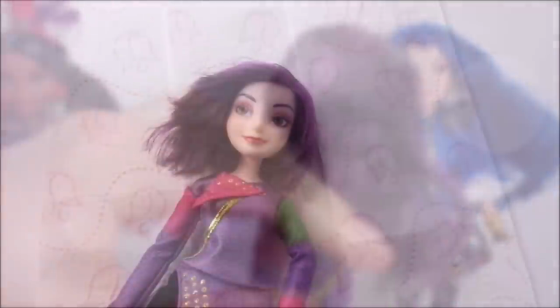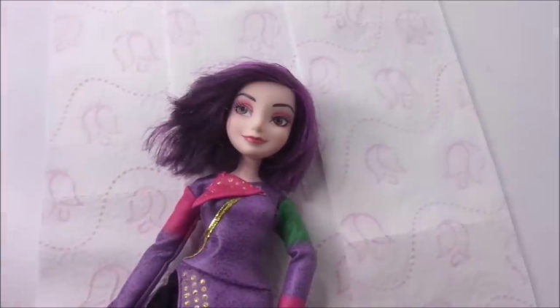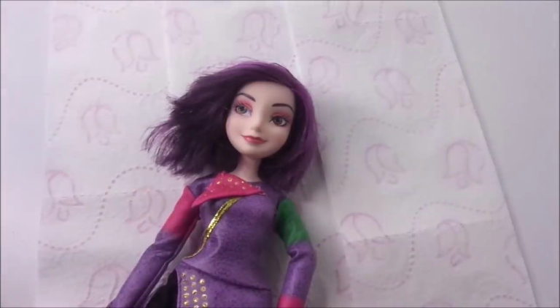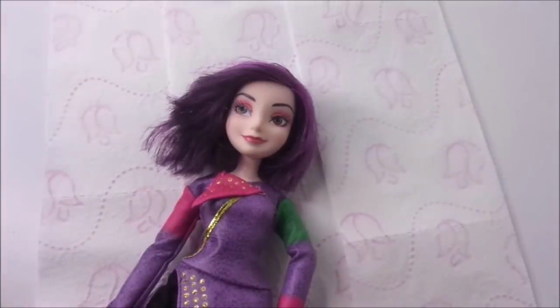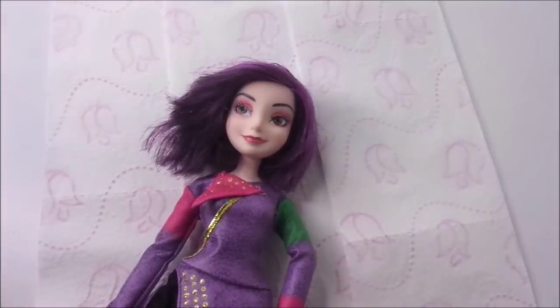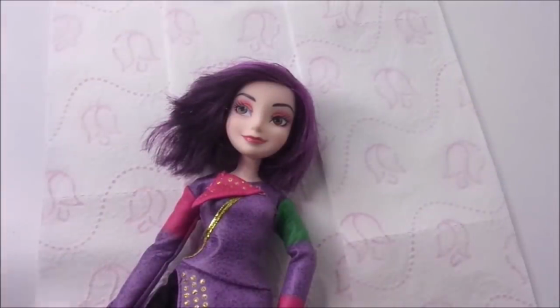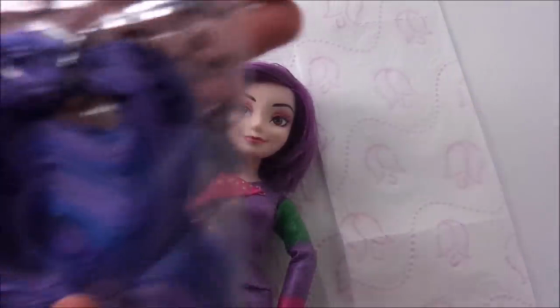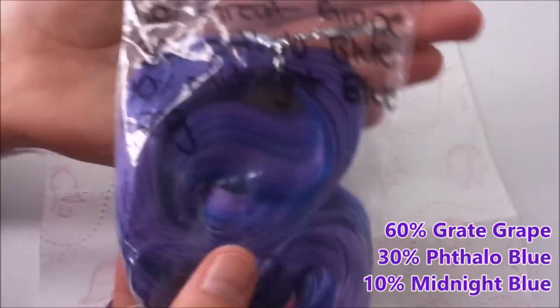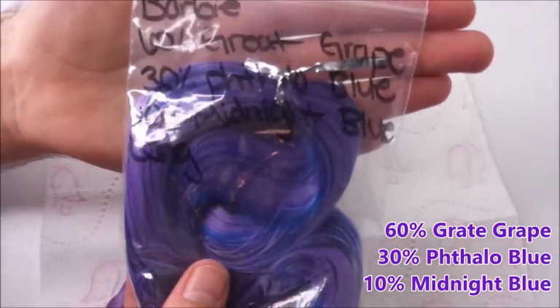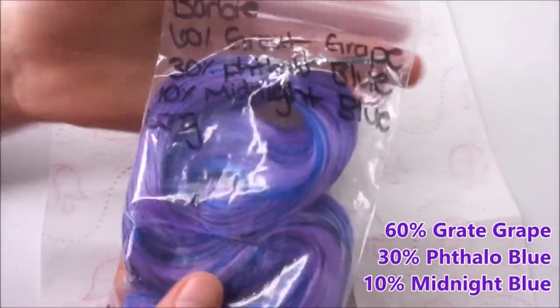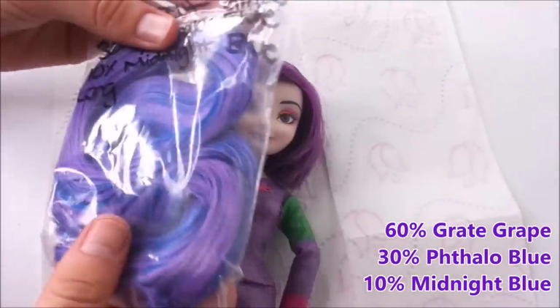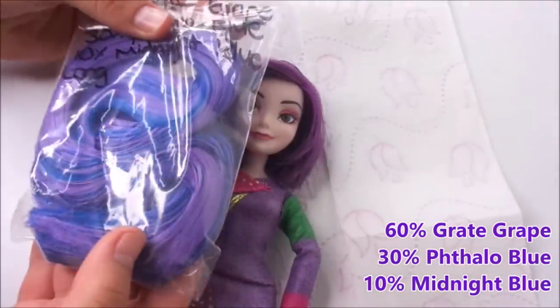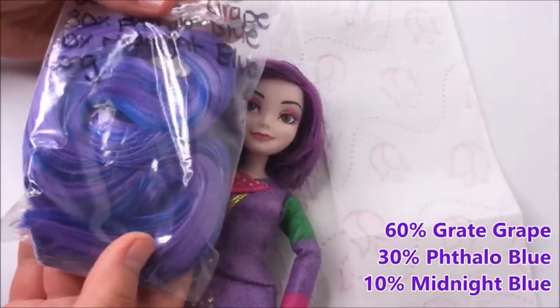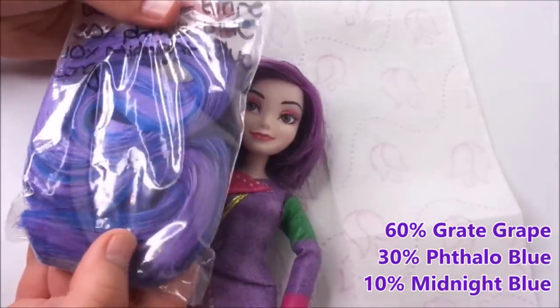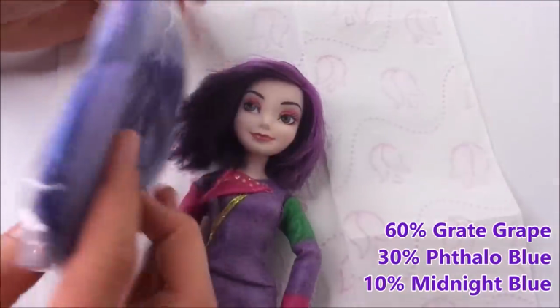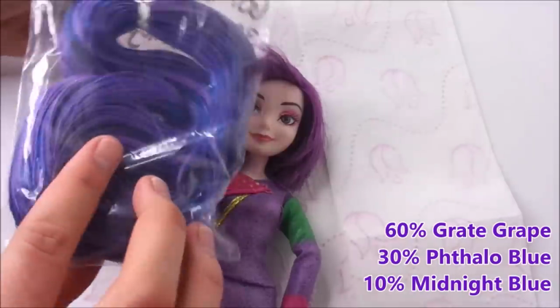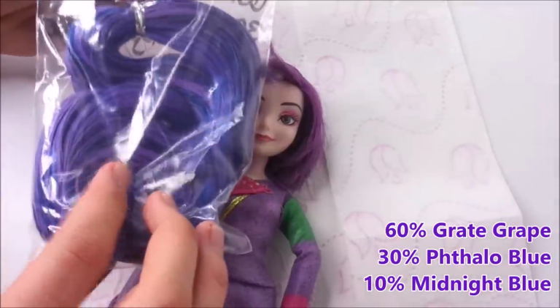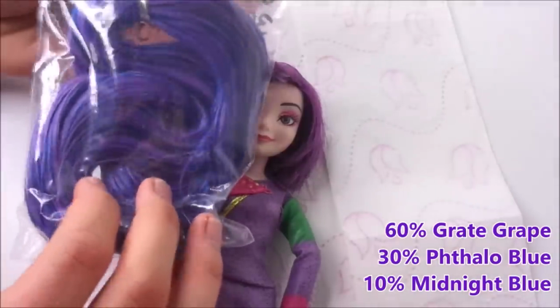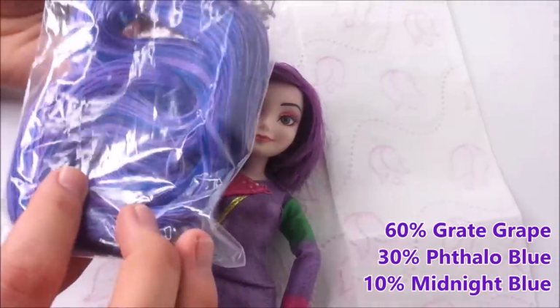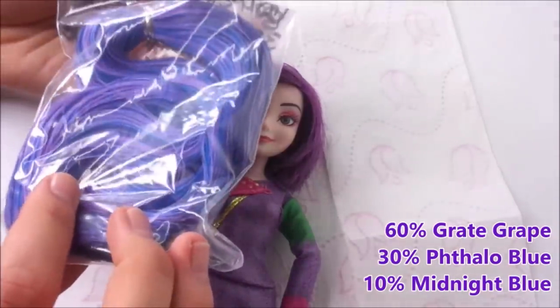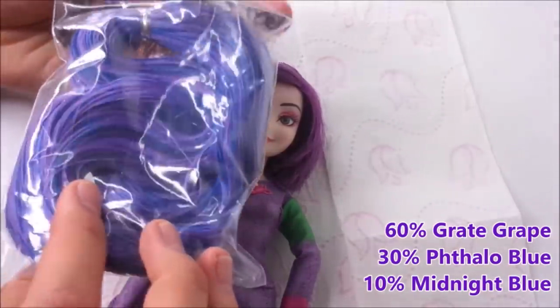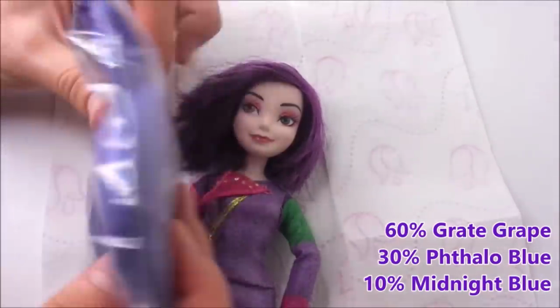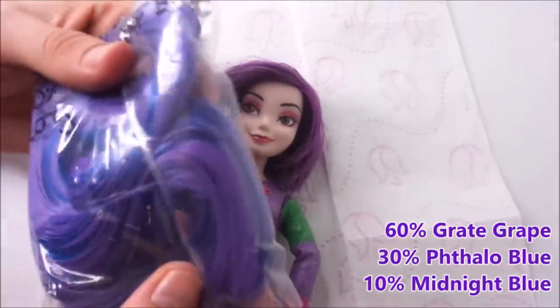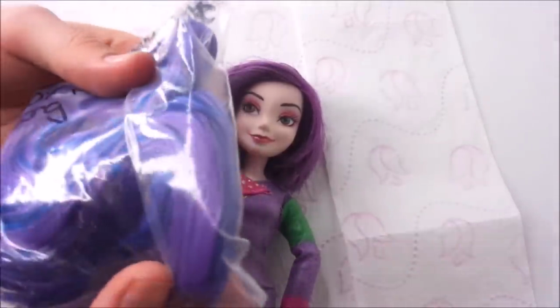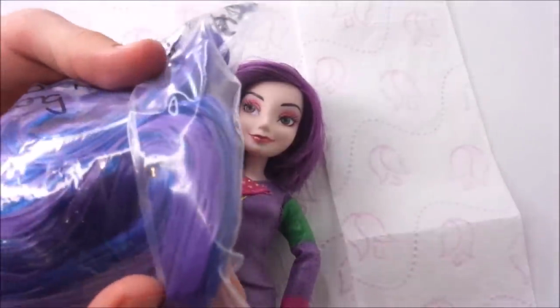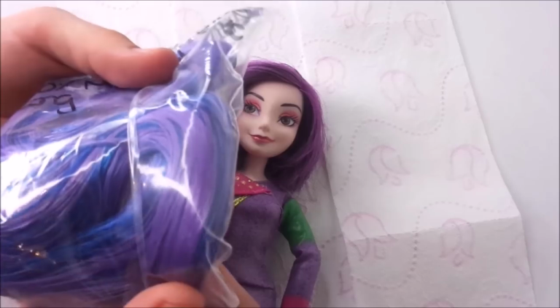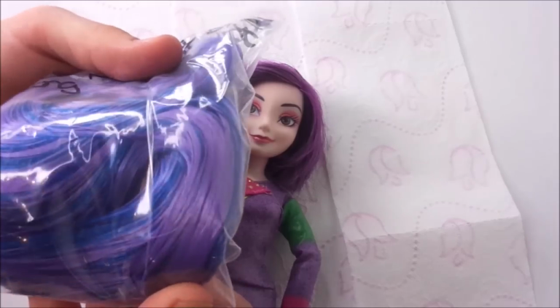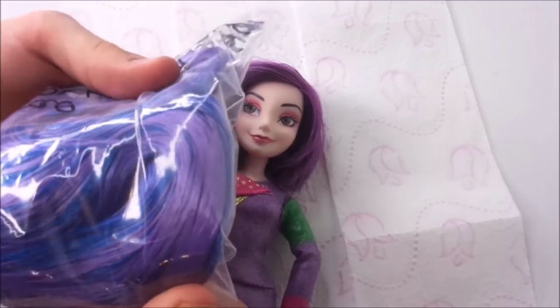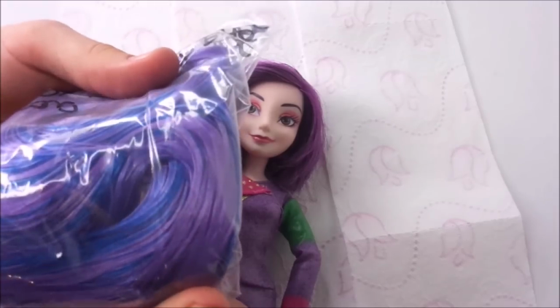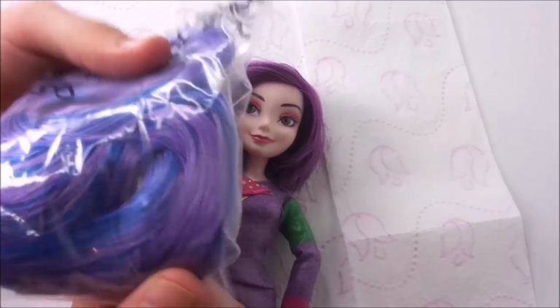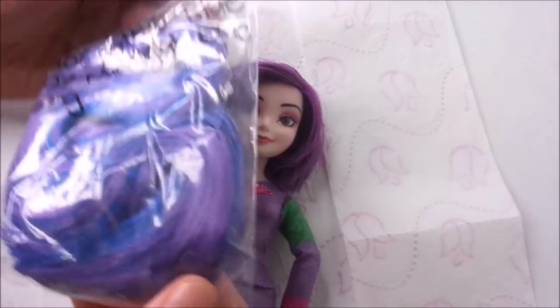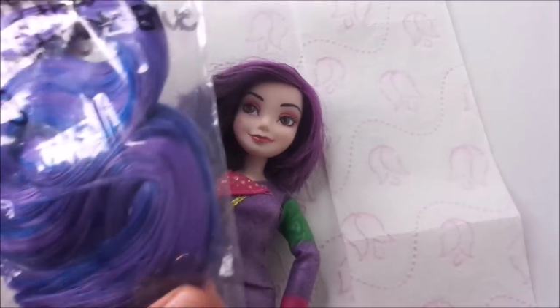The hair I used is saran hair in the colors Great Grape, Fatalo Blue, and Midnight Blue. This blend is a little lighter than I expected, but in the end I'm pretty happy with the colors anyway.